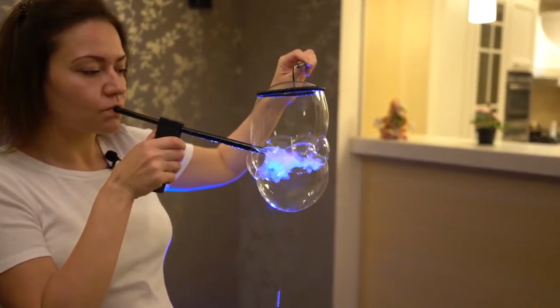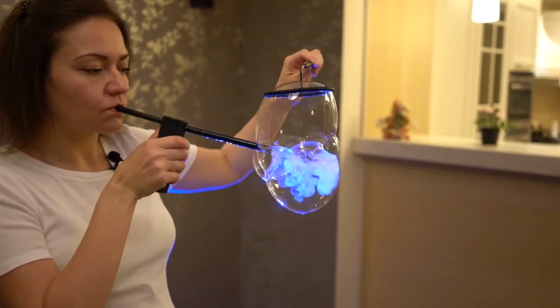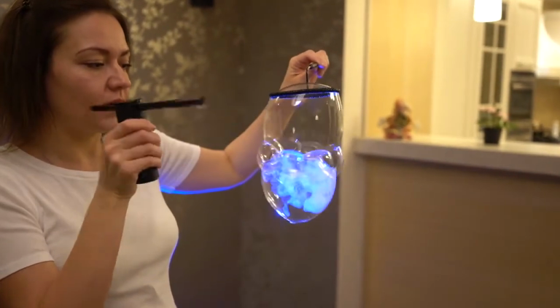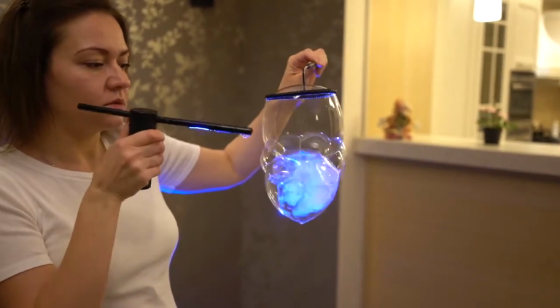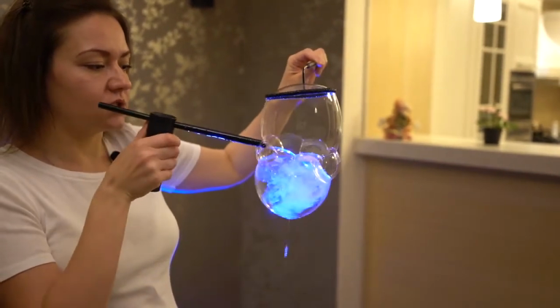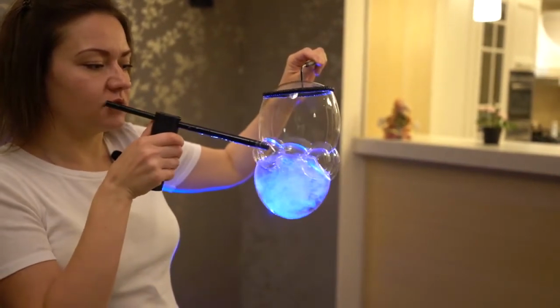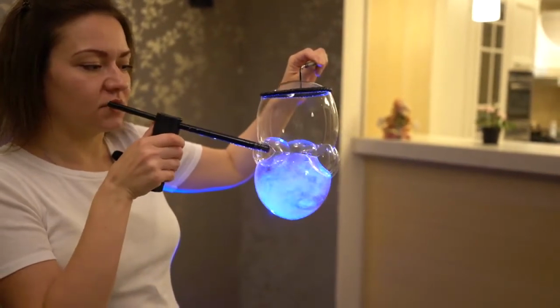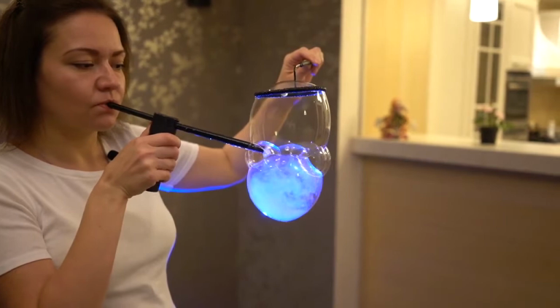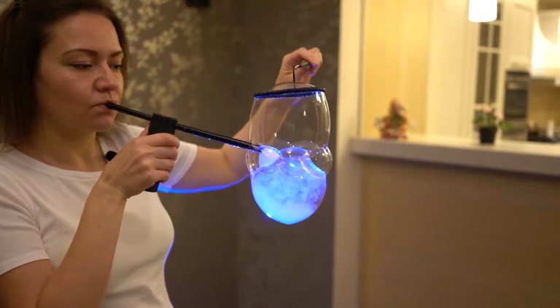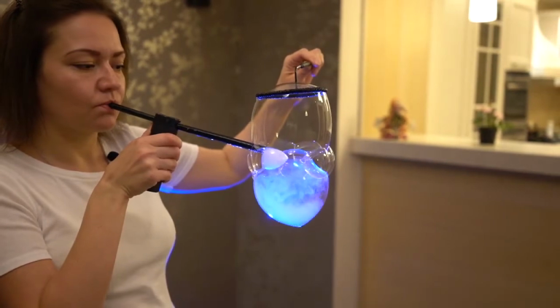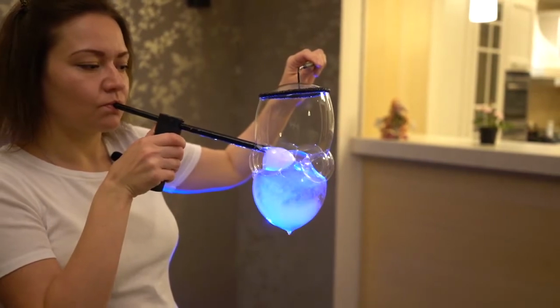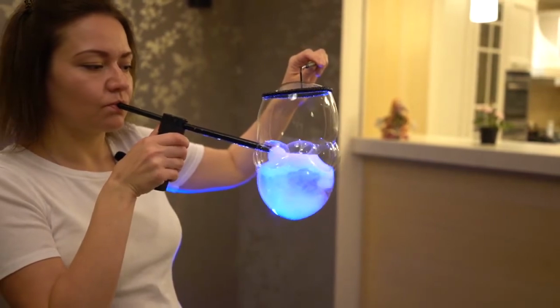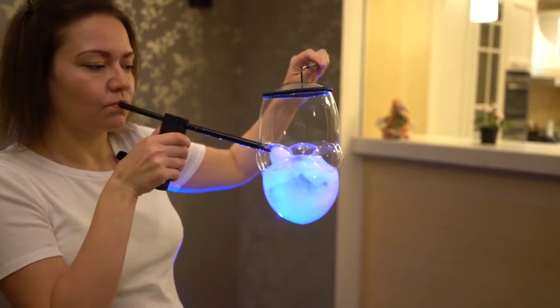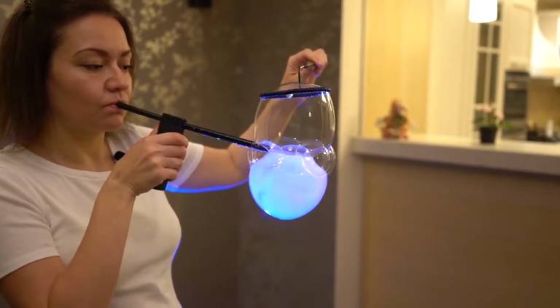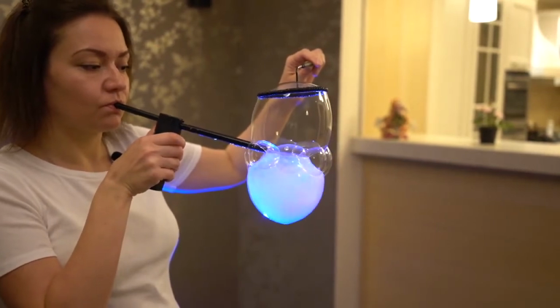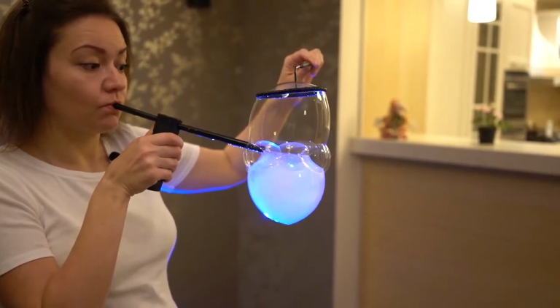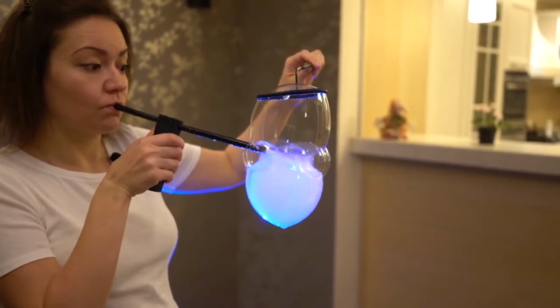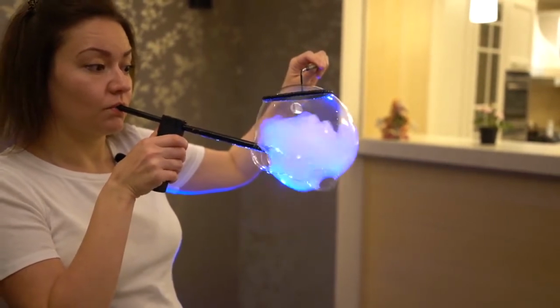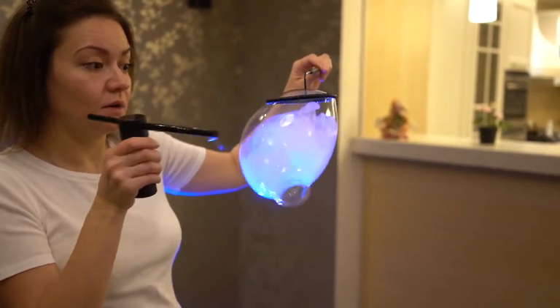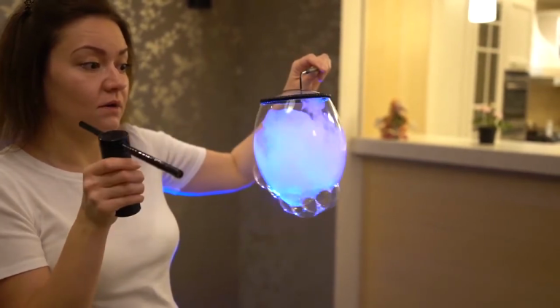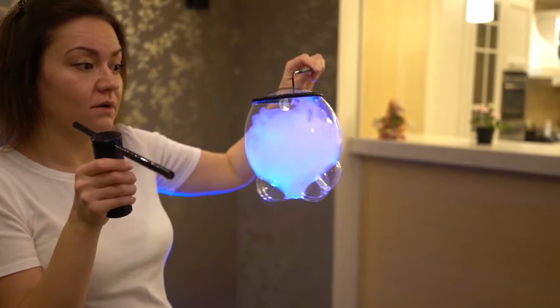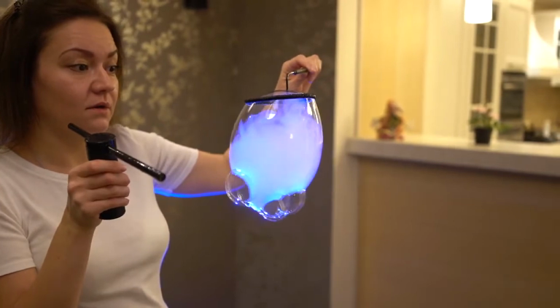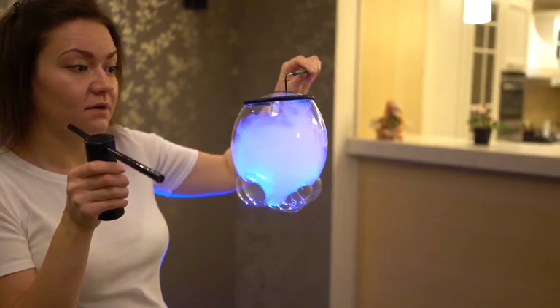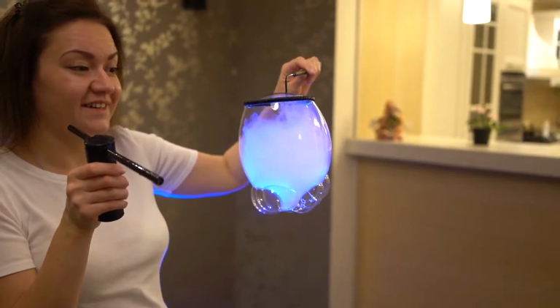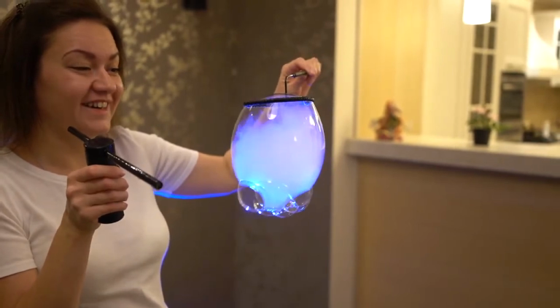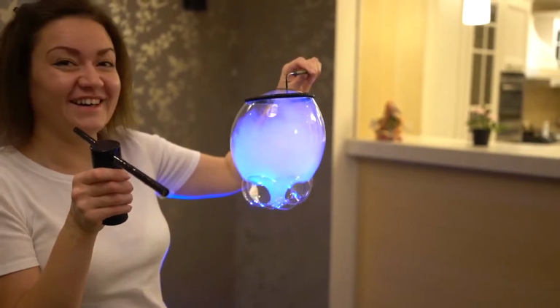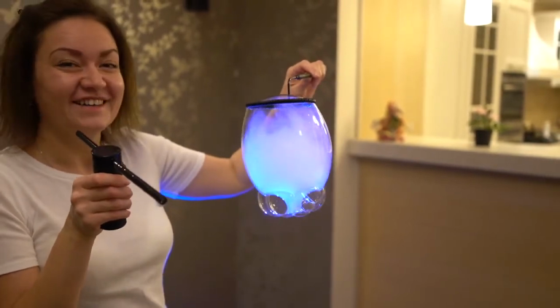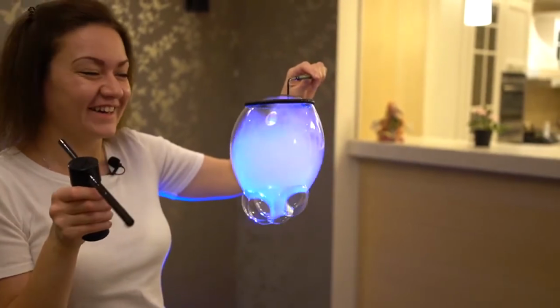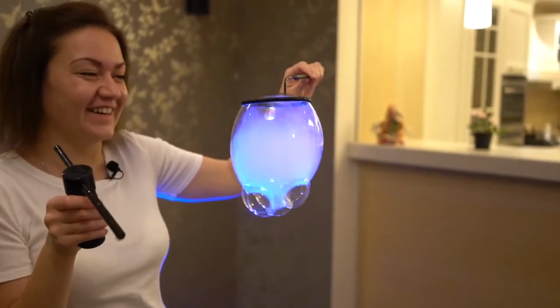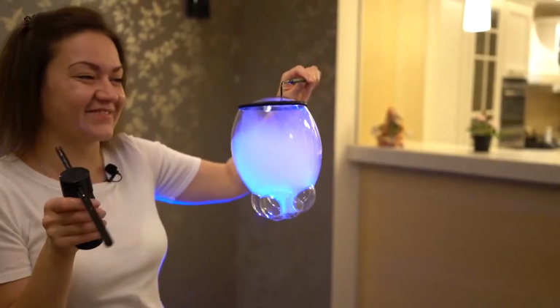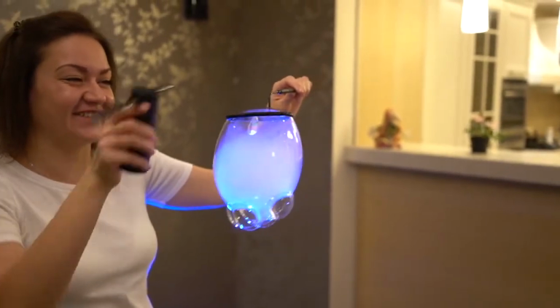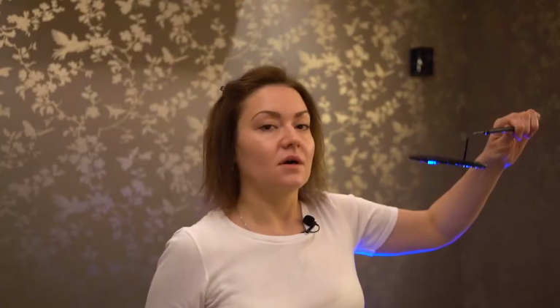Now we take this small machine, press the button, put it between the bubbles and blow. Something unexpected has happened. One more time — this is the first time I've seen such a case.